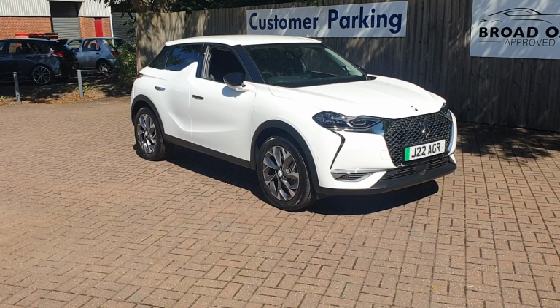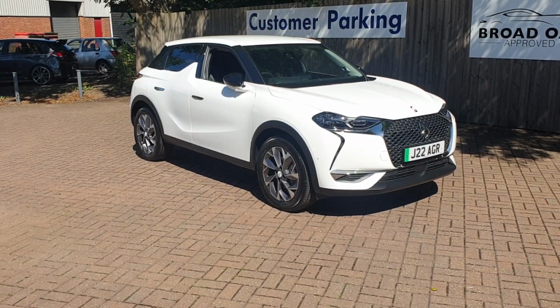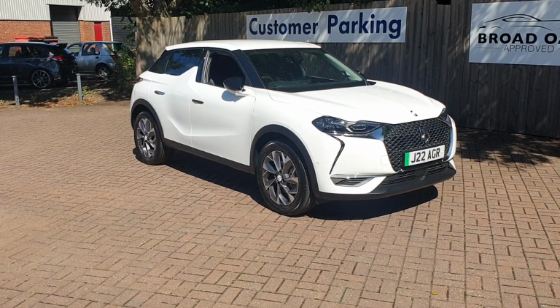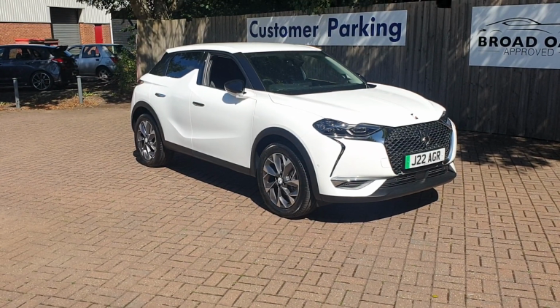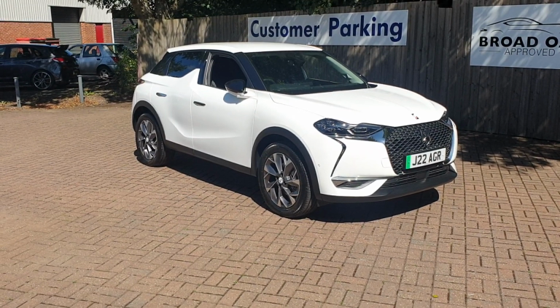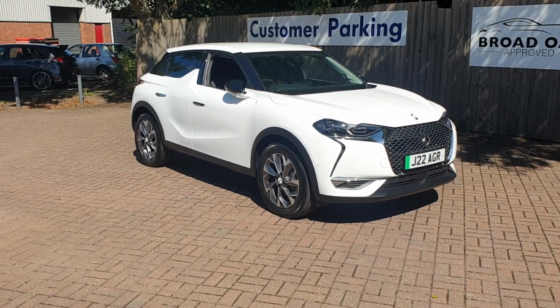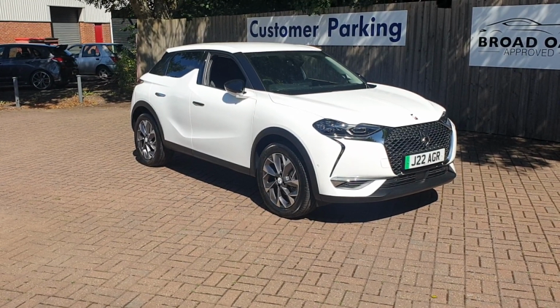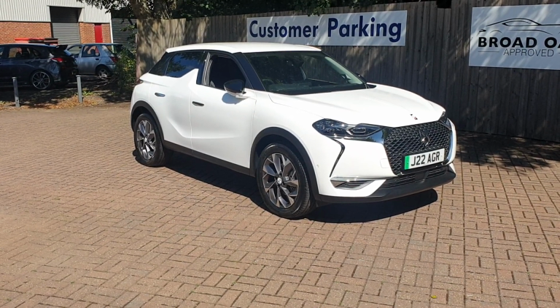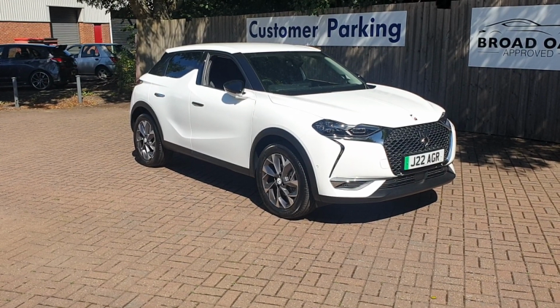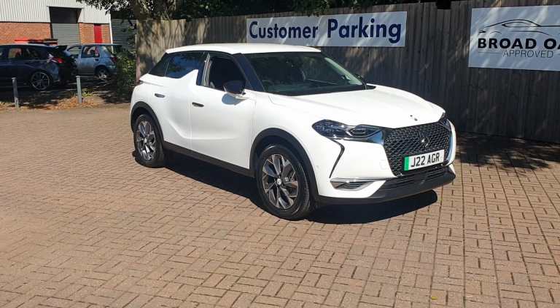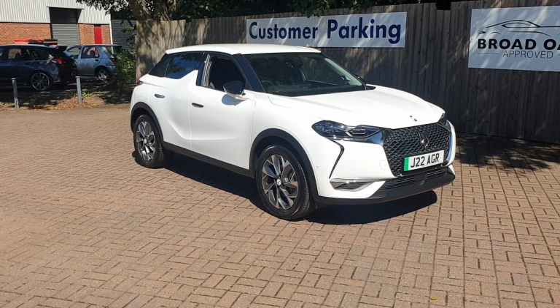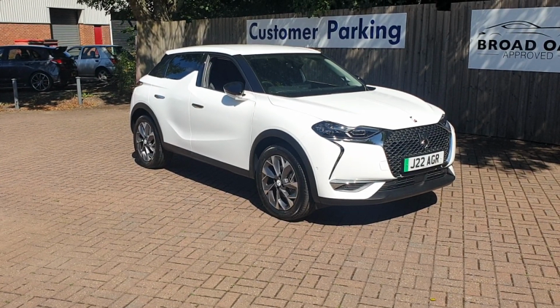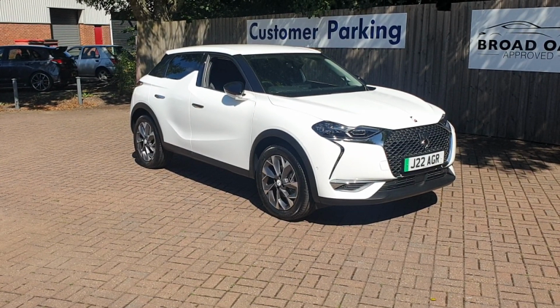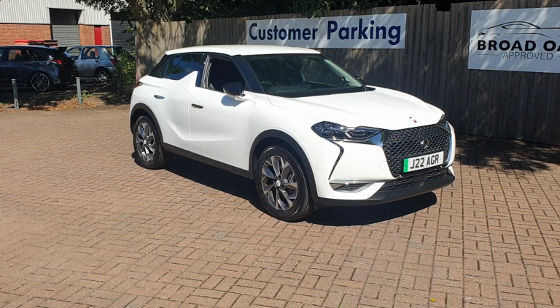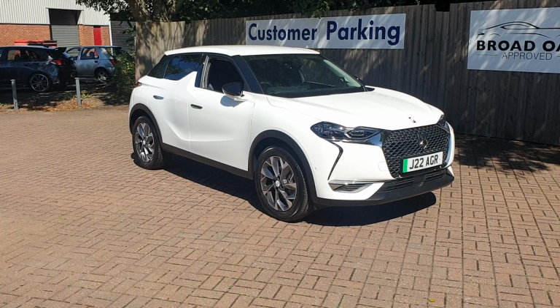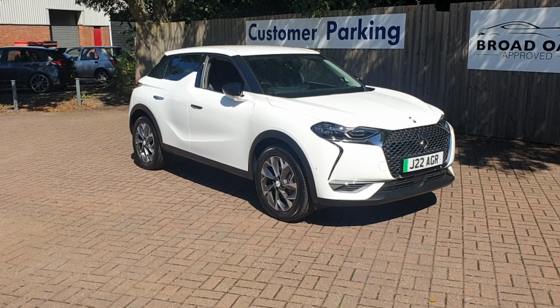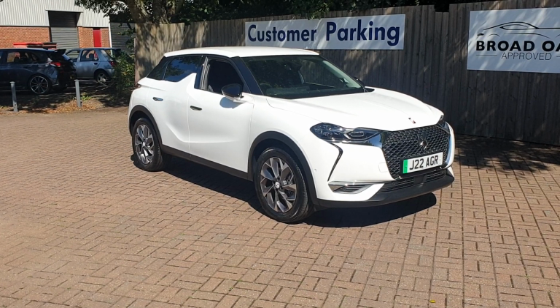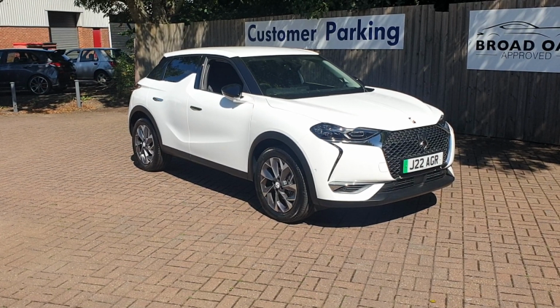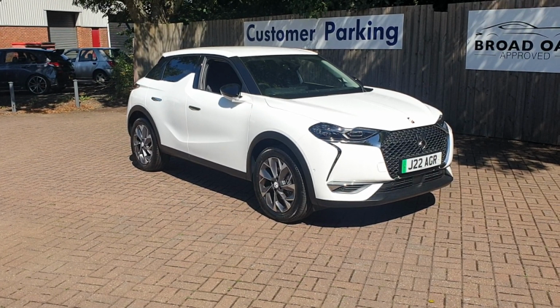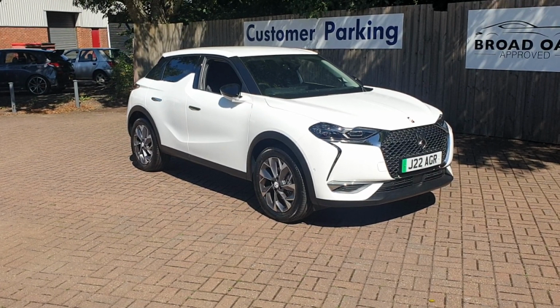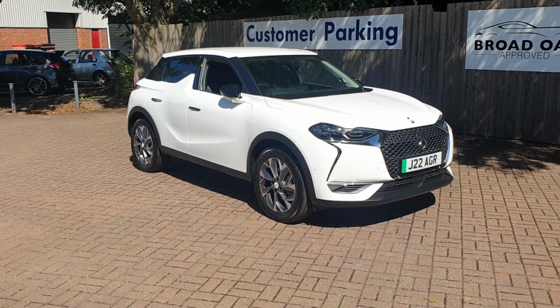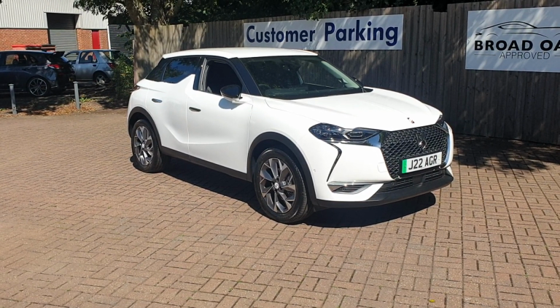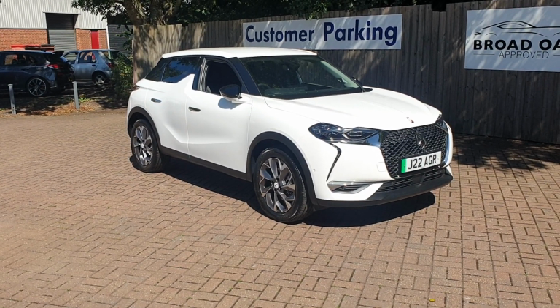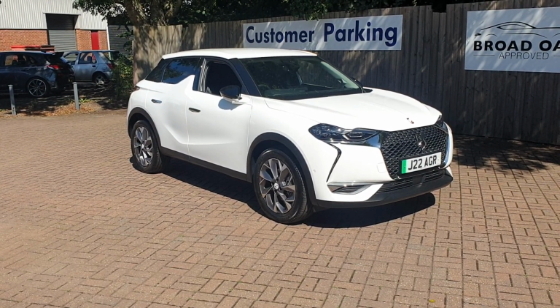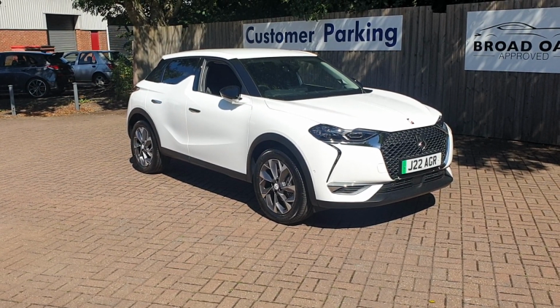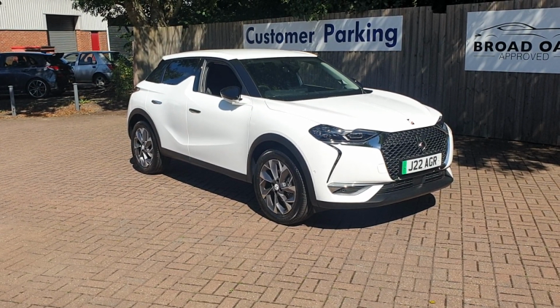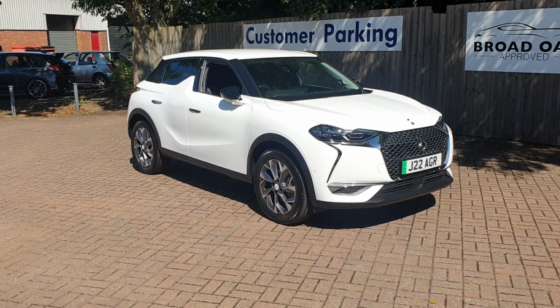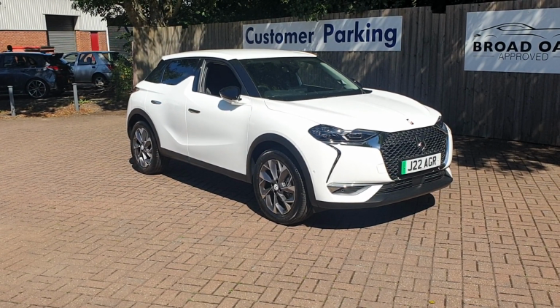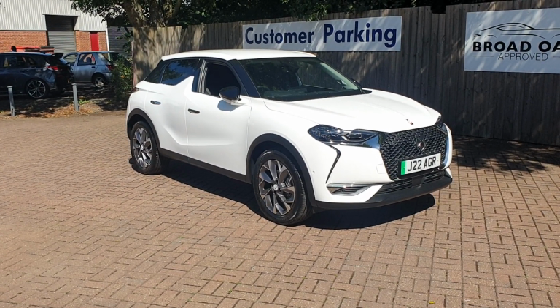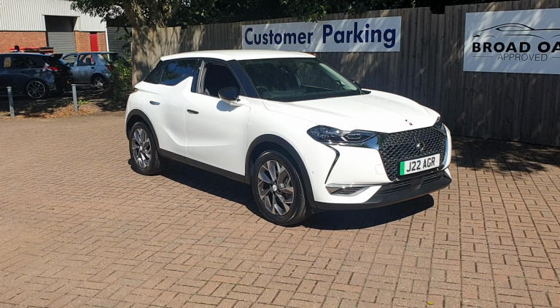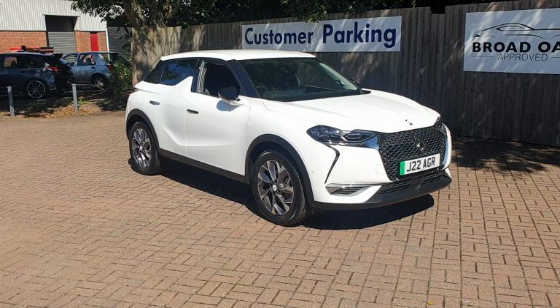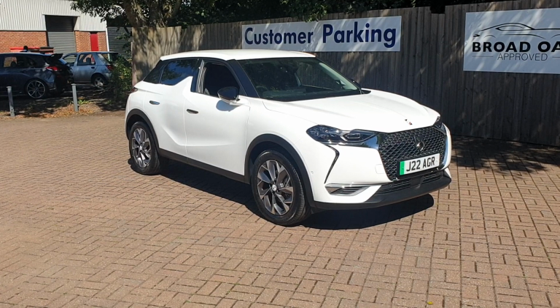Welcome to Broaddope Approved Used Cars. This is our DS3 Crossback. This vehicle's got just over 2,500 miles. It has one owner and full service history.